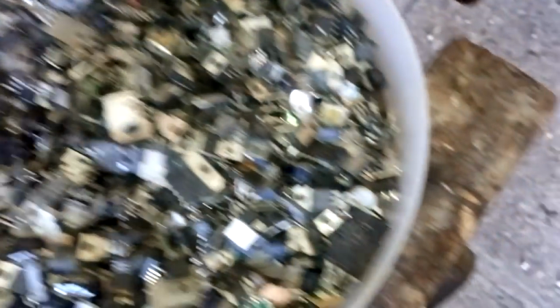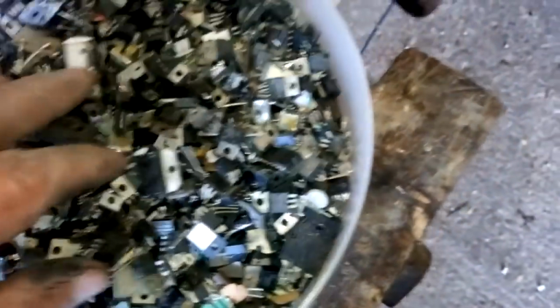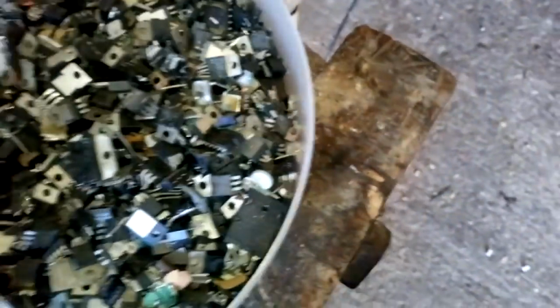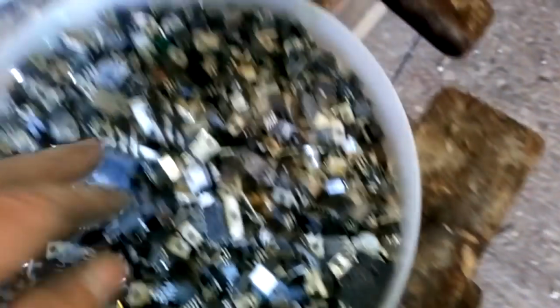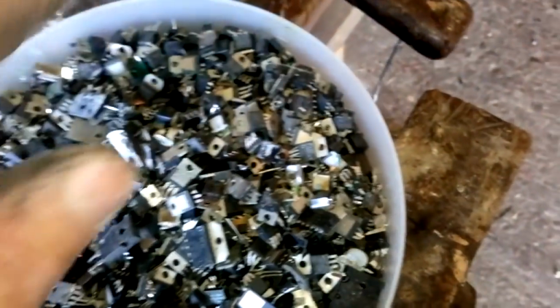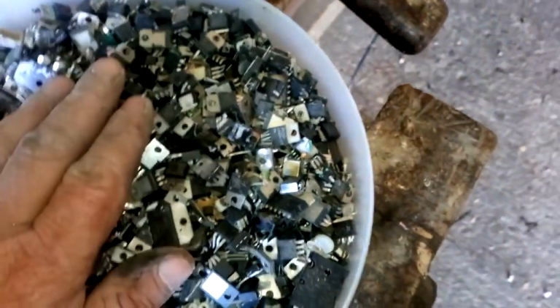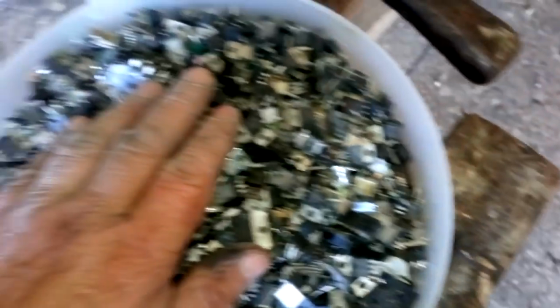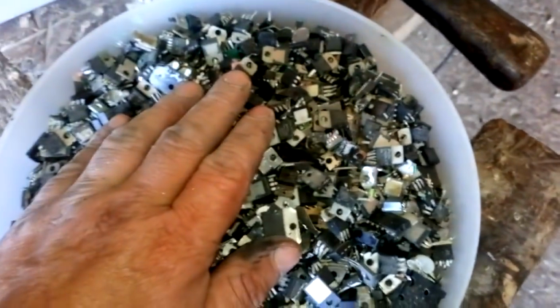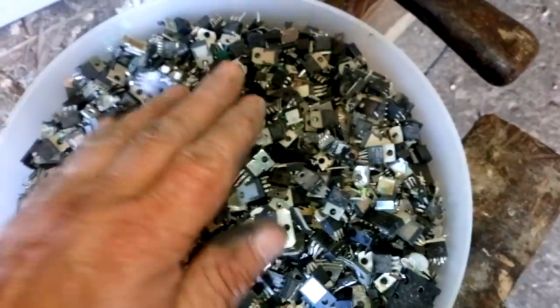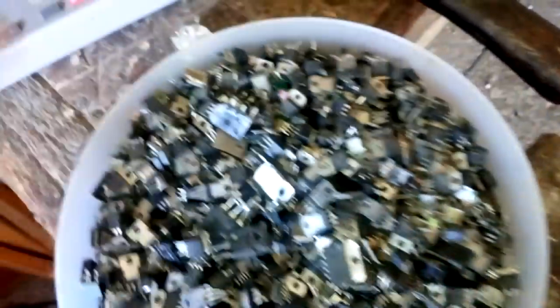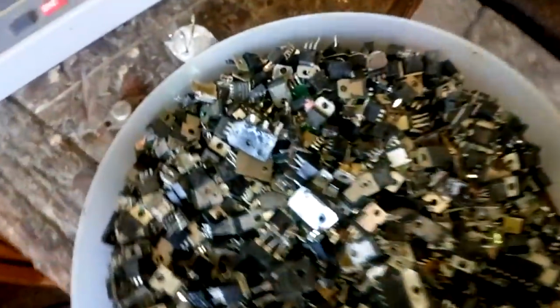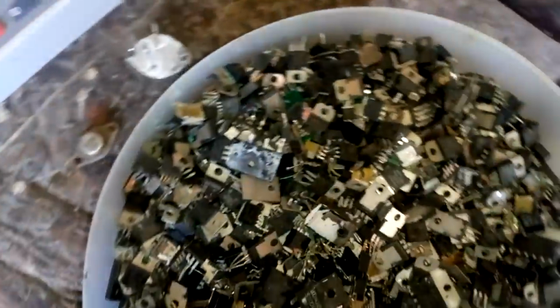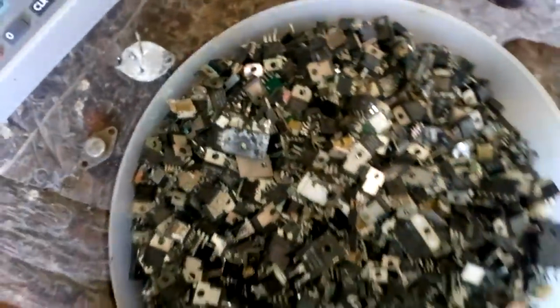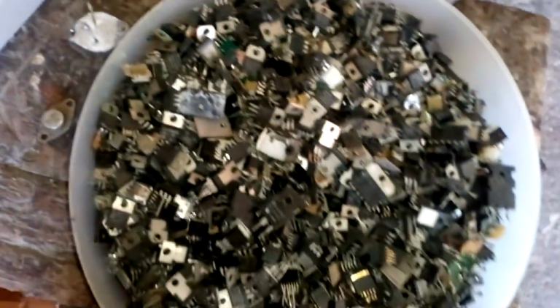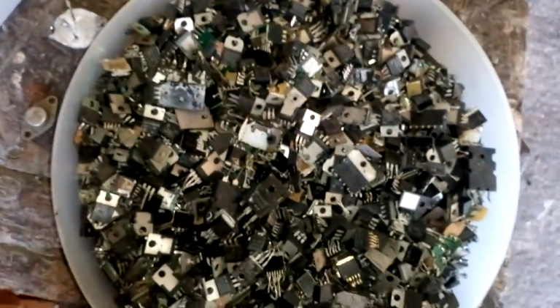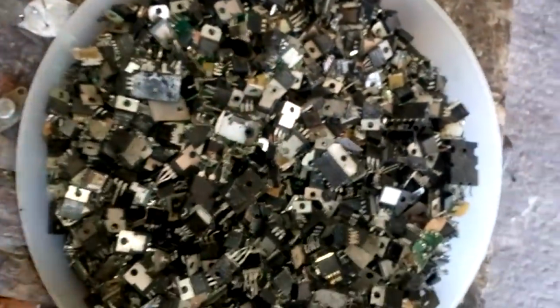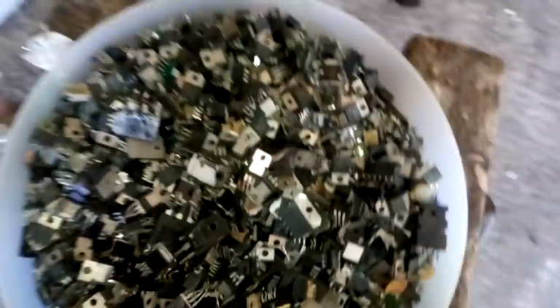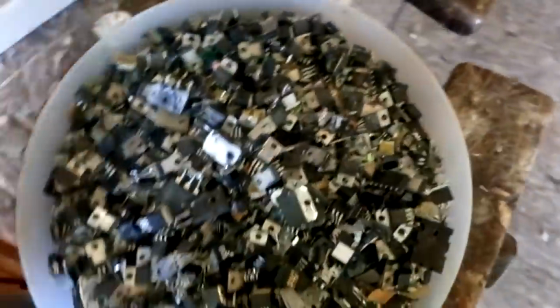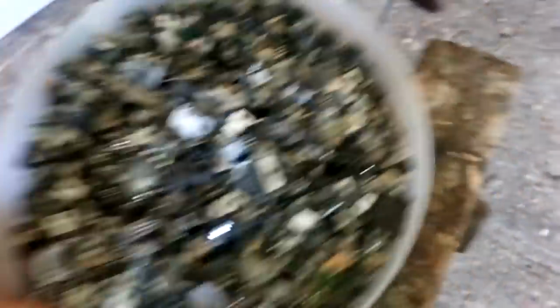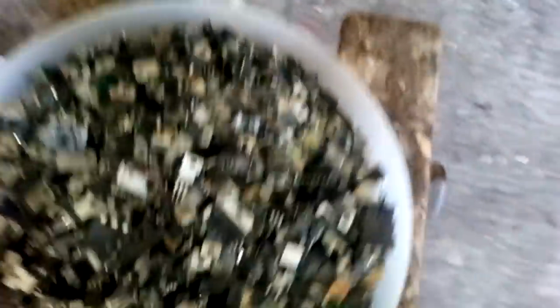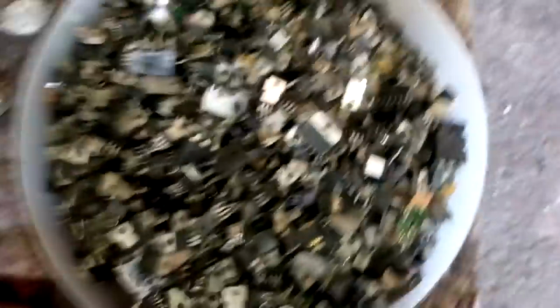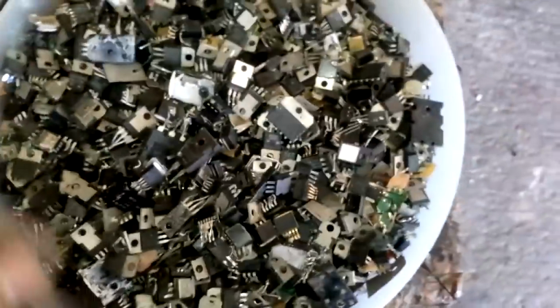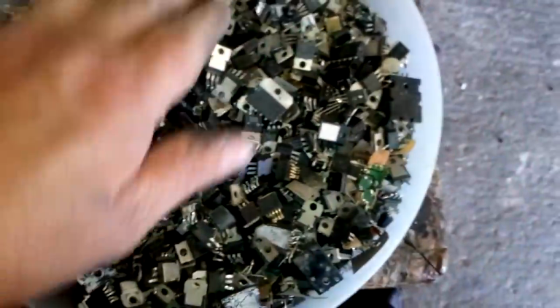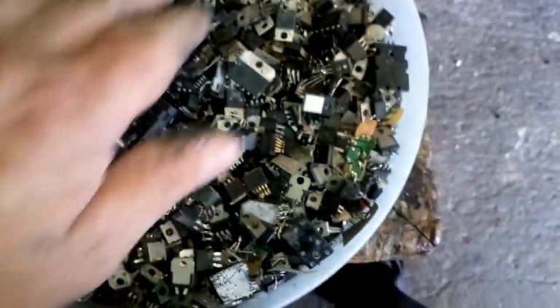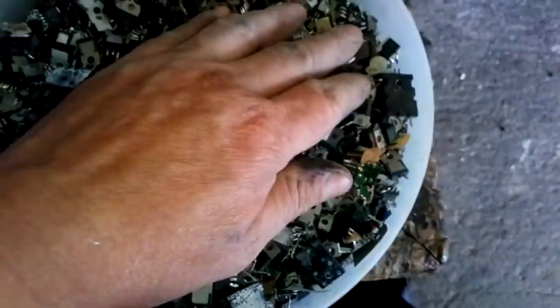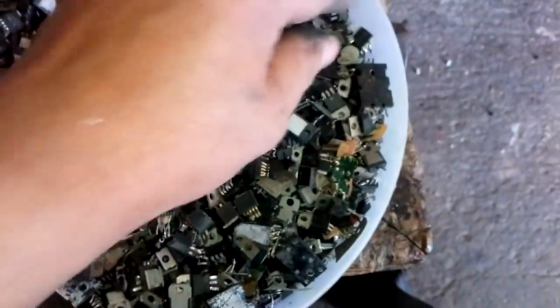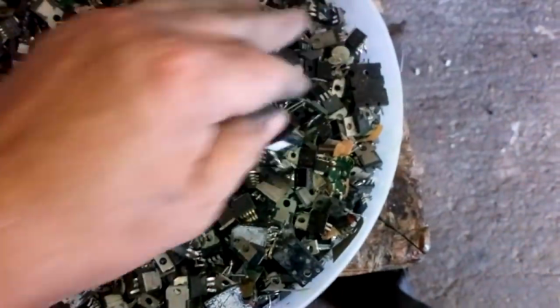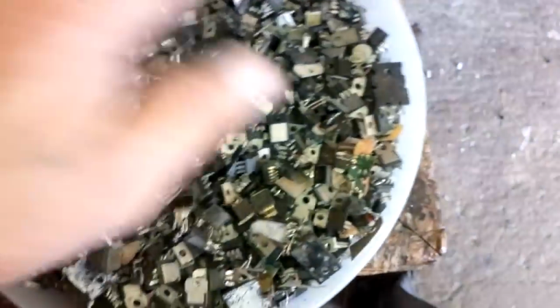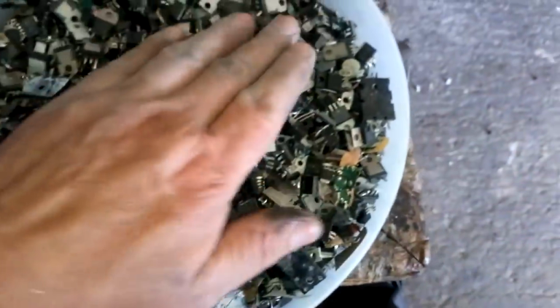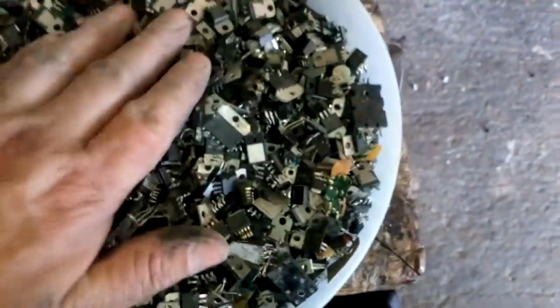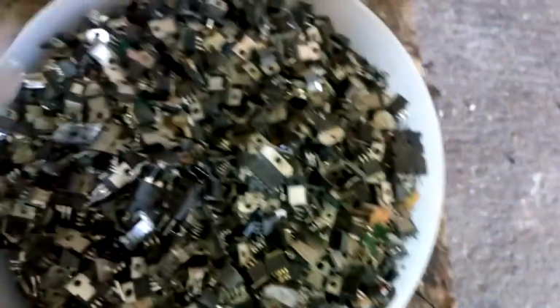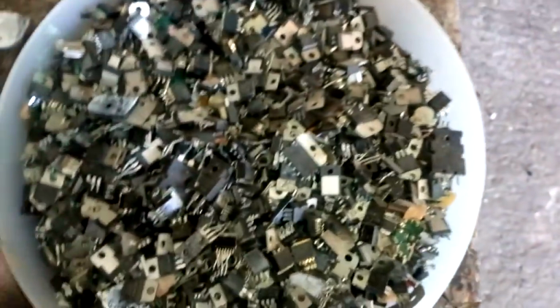Okay, now the next step is we go to burn that, and after that we go to crush that.